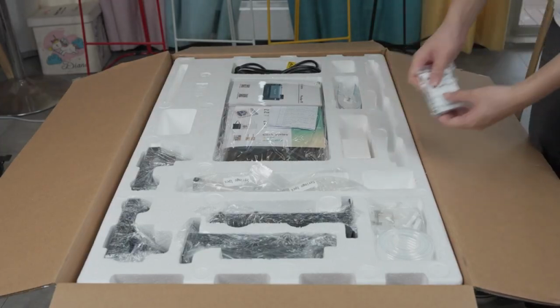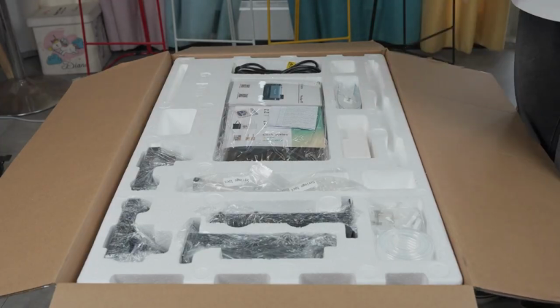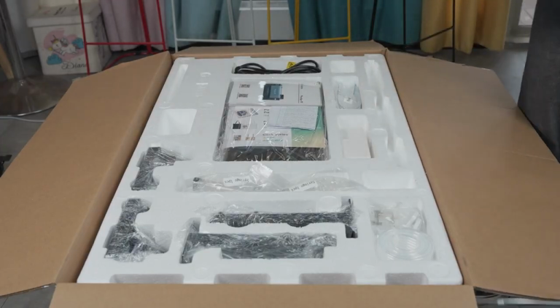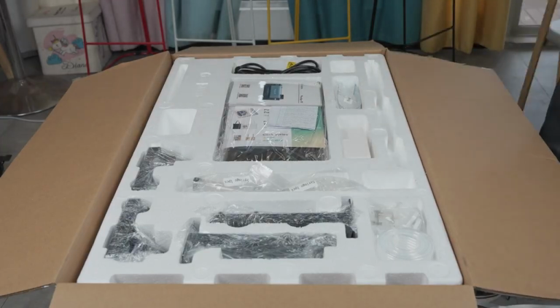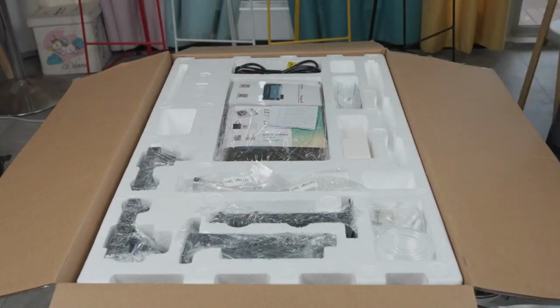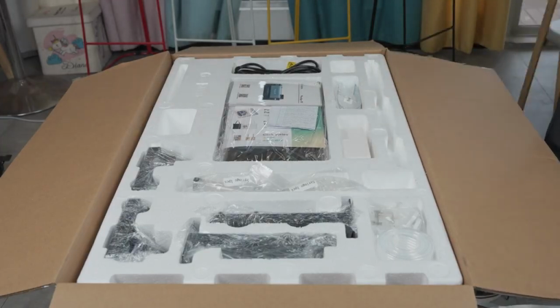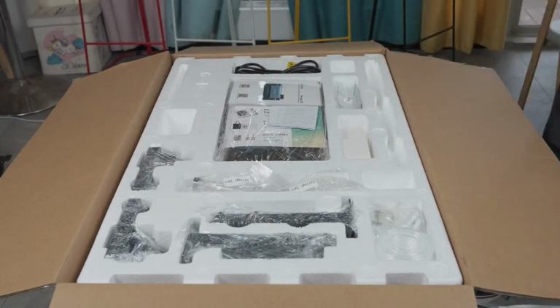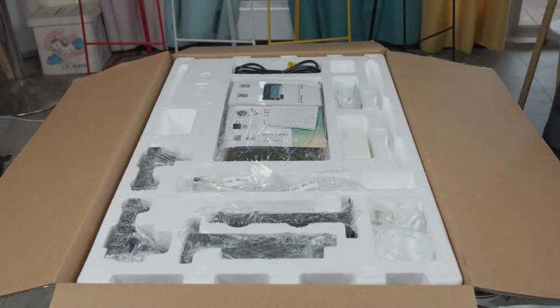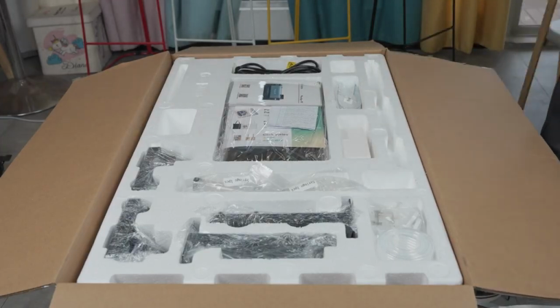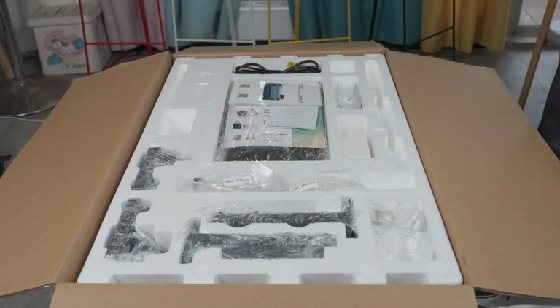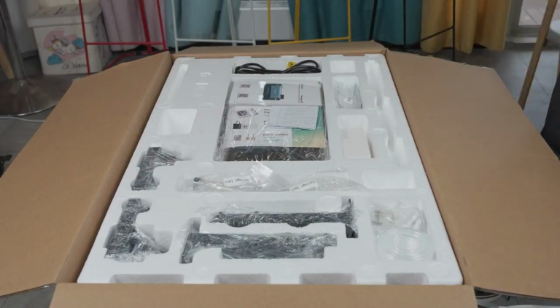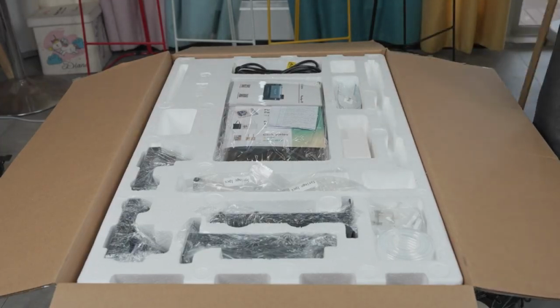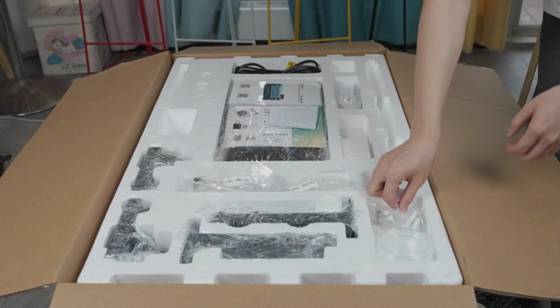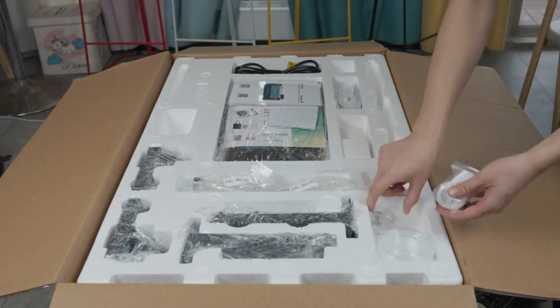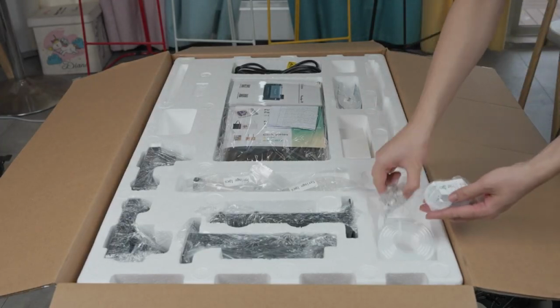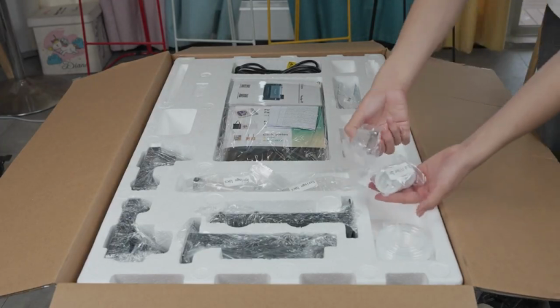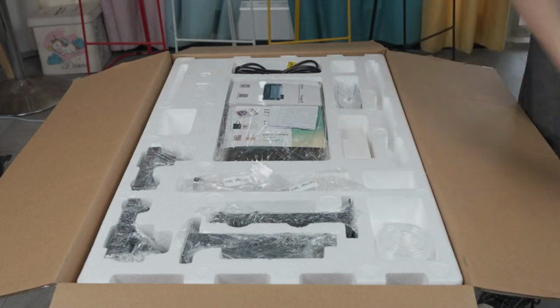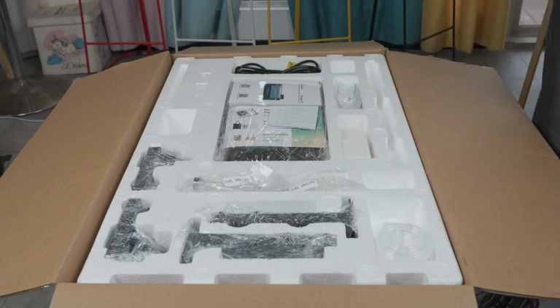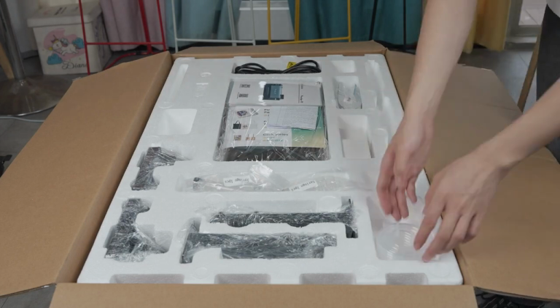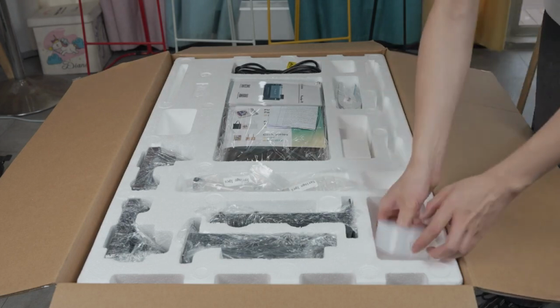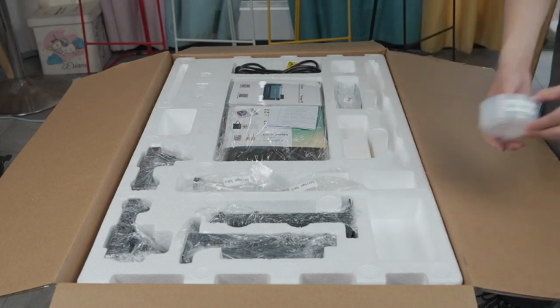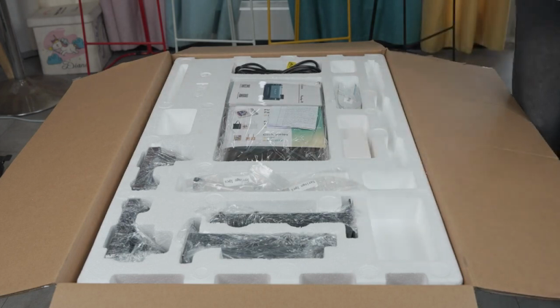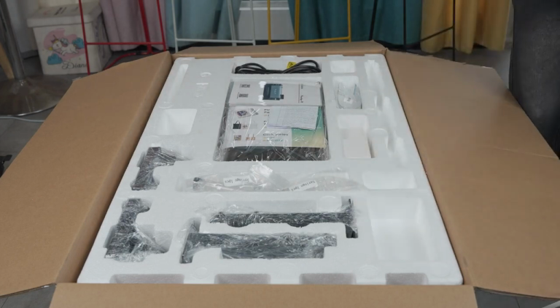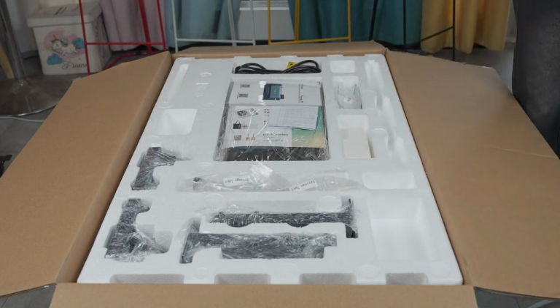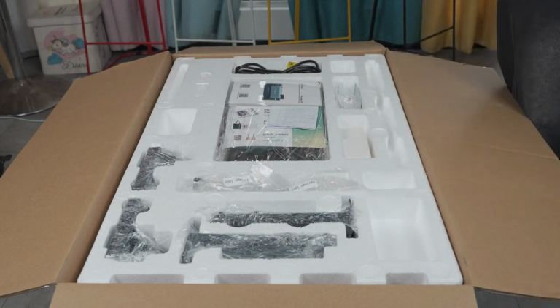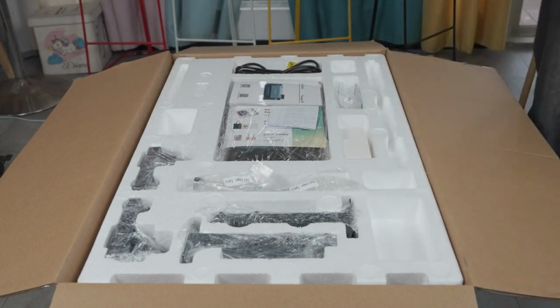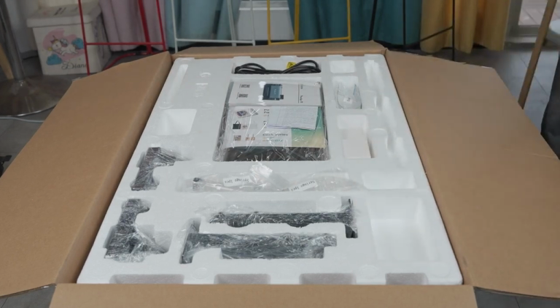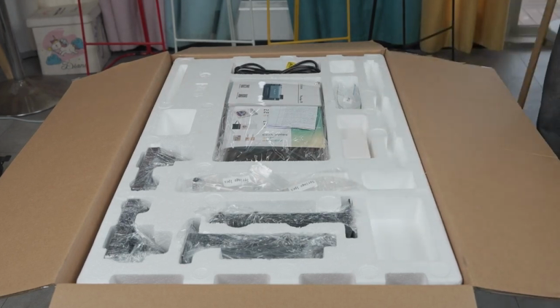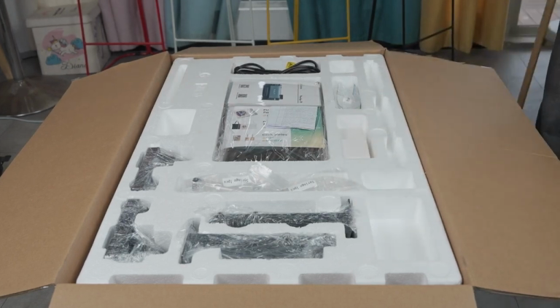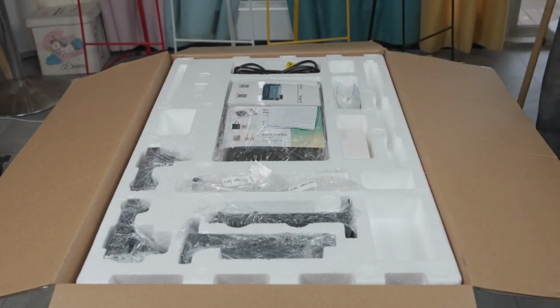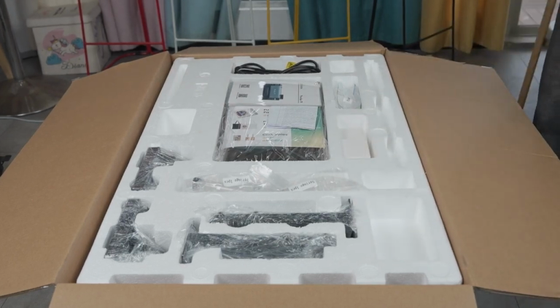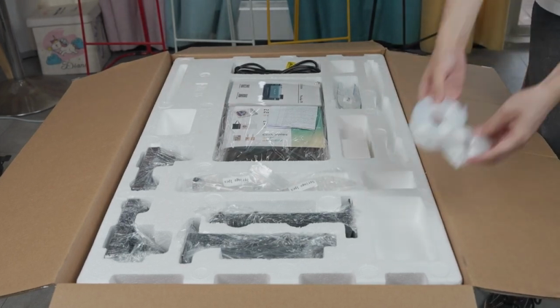Keep all the items taken from the styrofoam in a safe place. You won't need all these items during setup, but some extra supplies will be needed later.